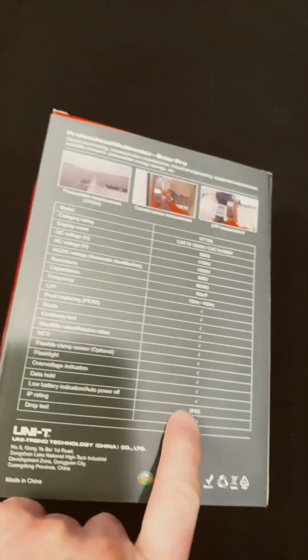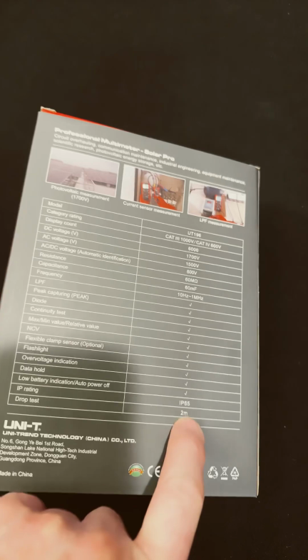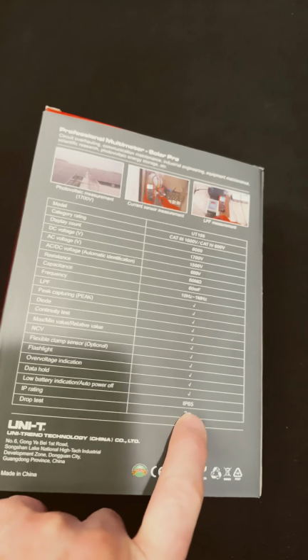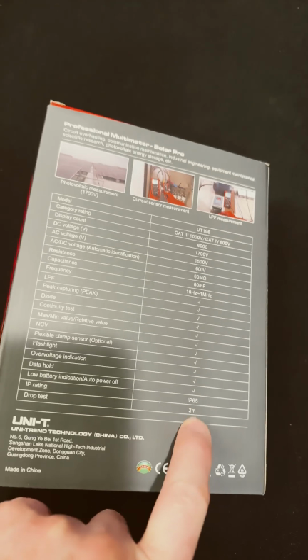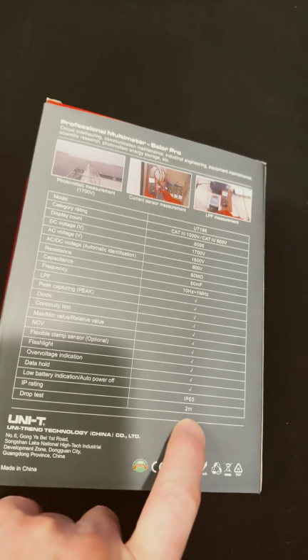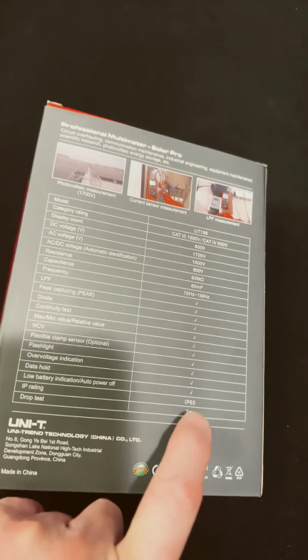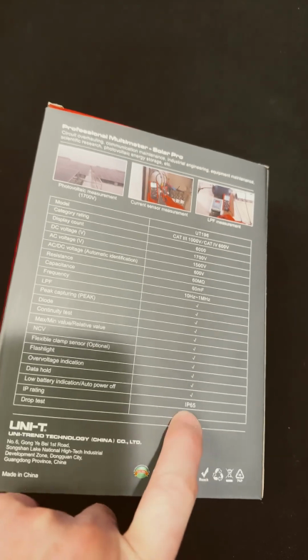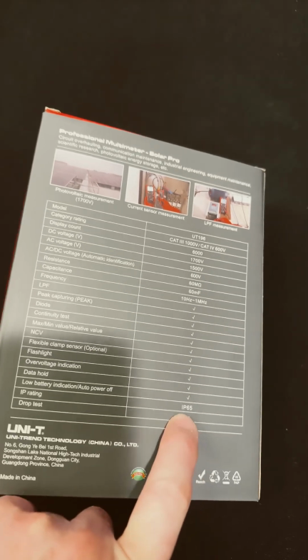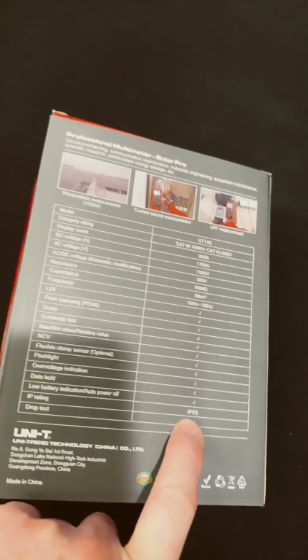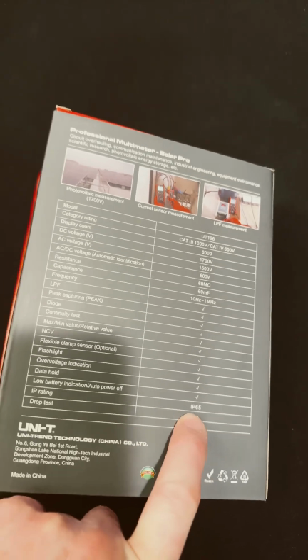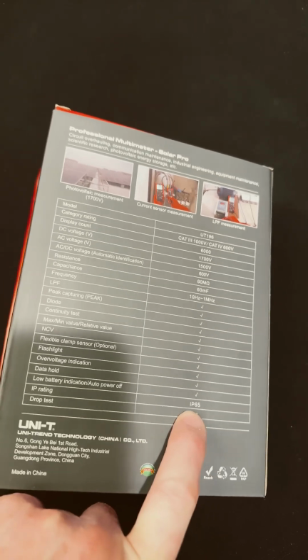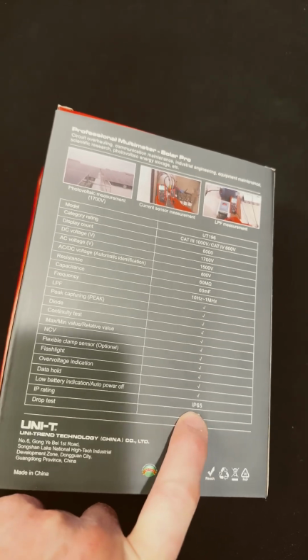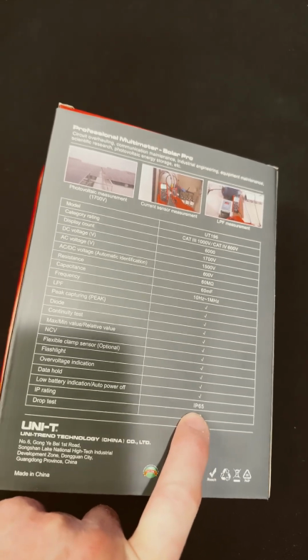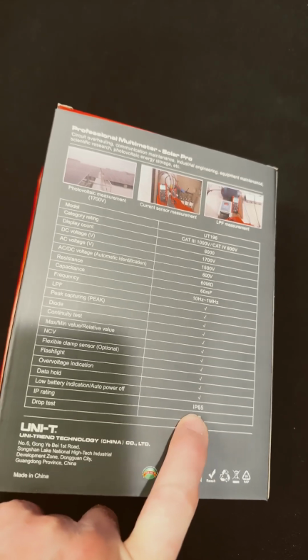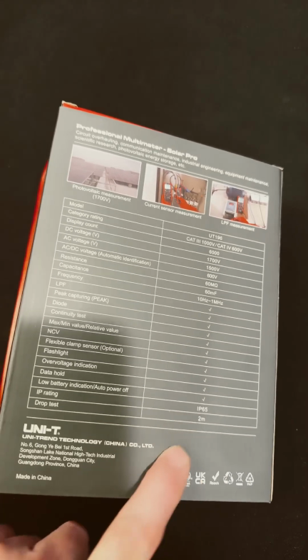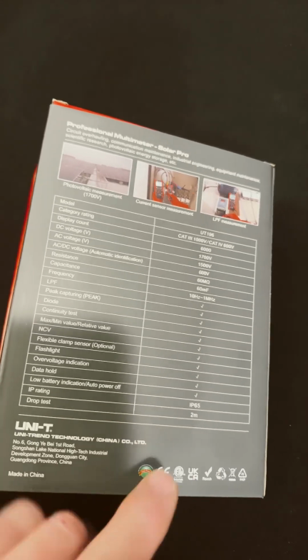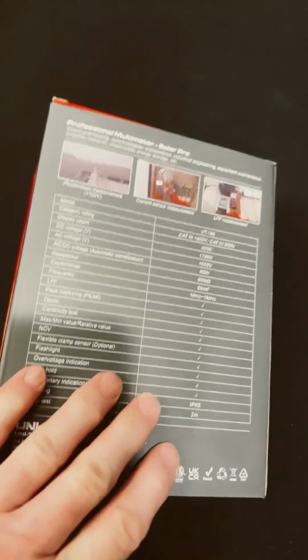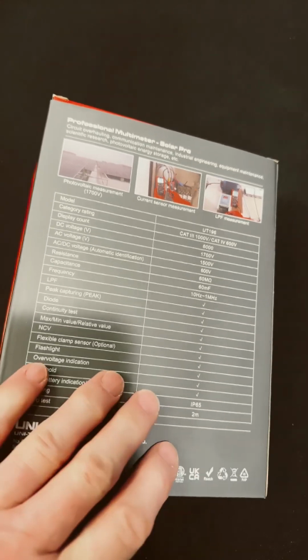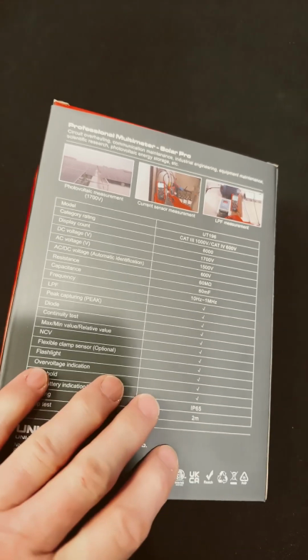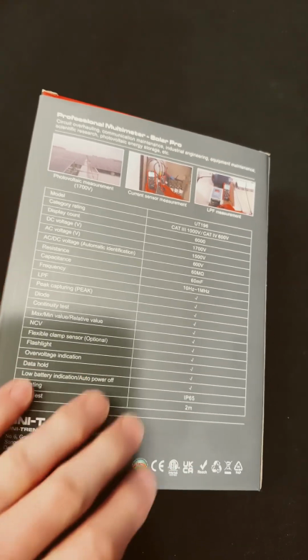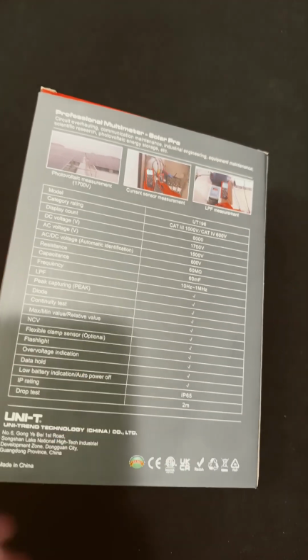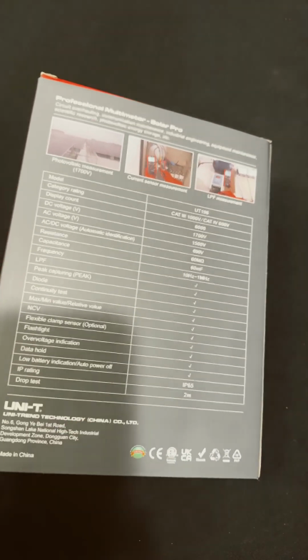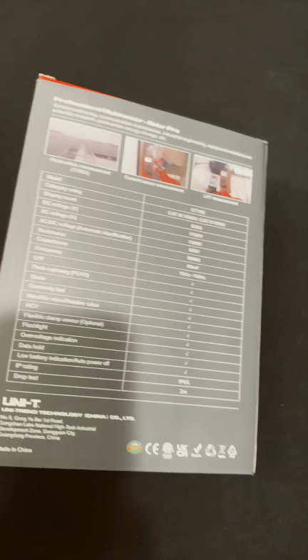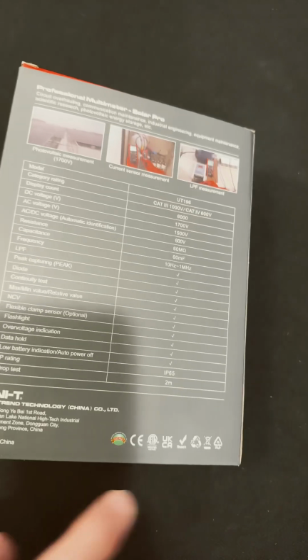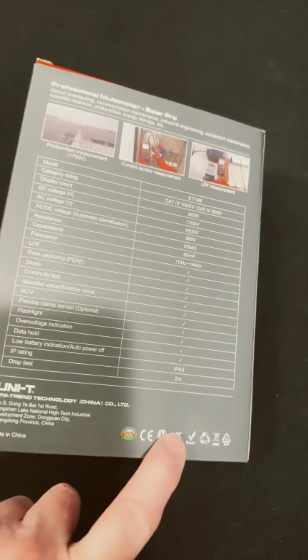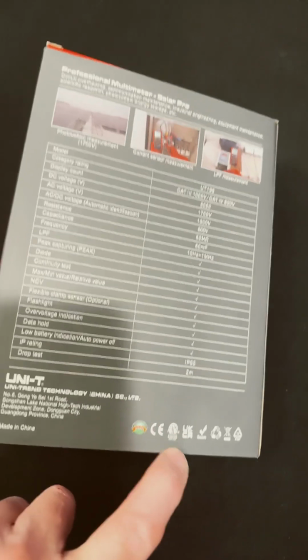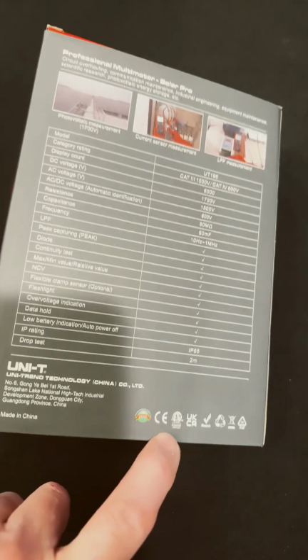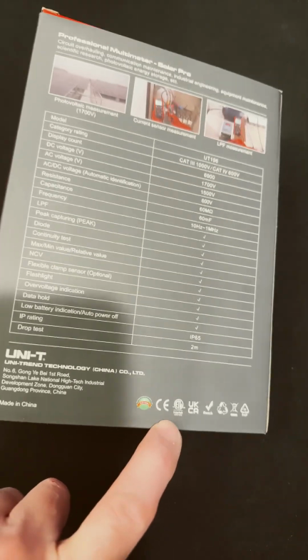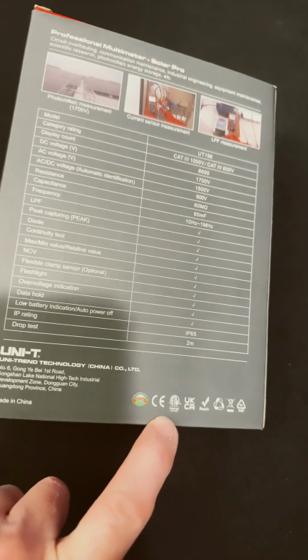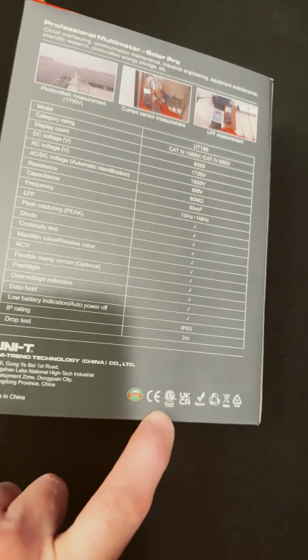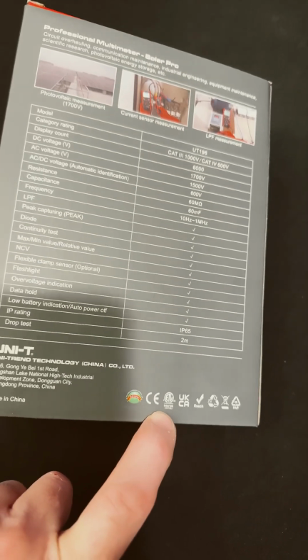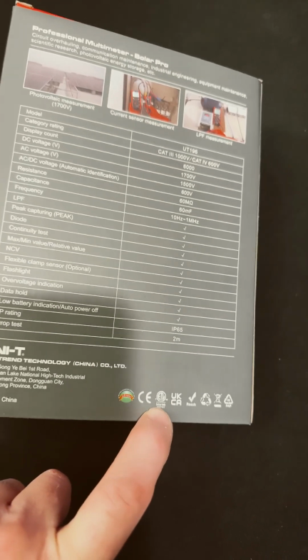It's IP65 and it has a 2-meter drop rating. This is really nice. Also, safety rated.